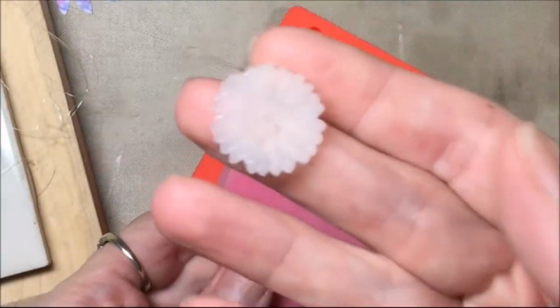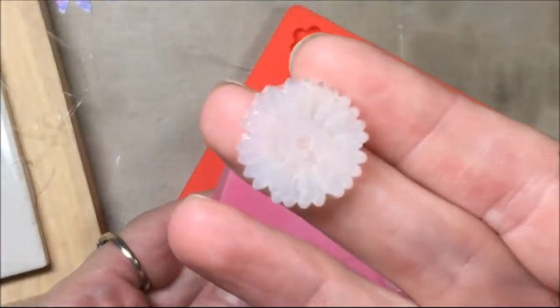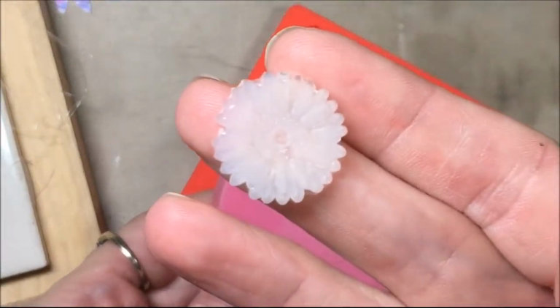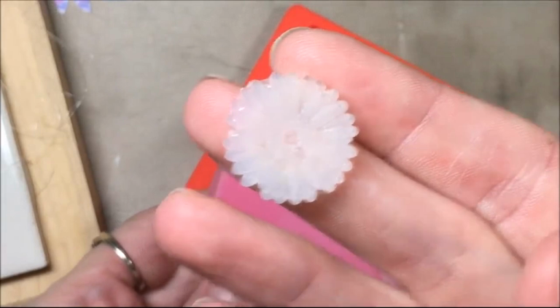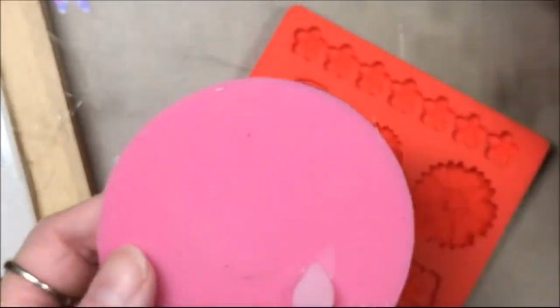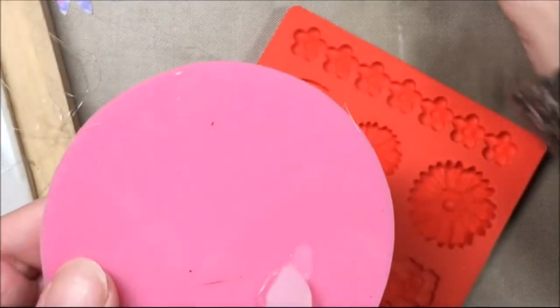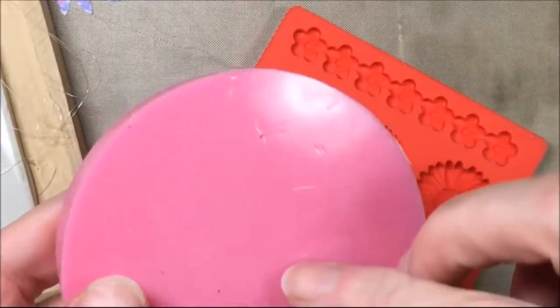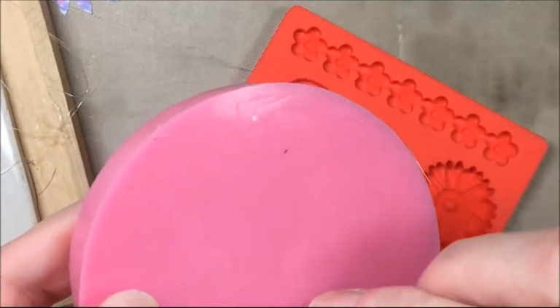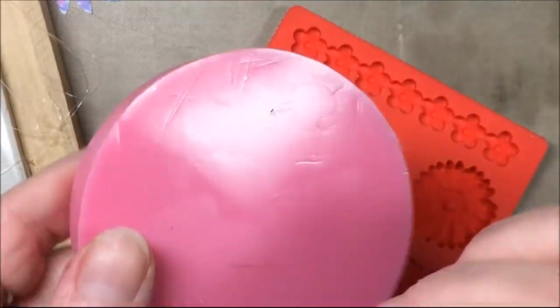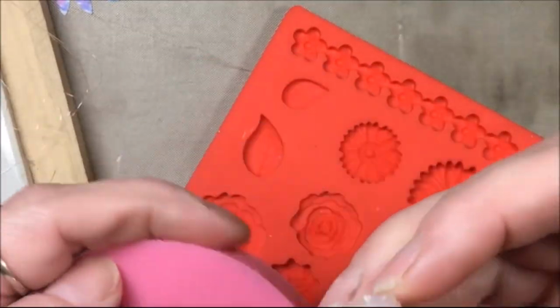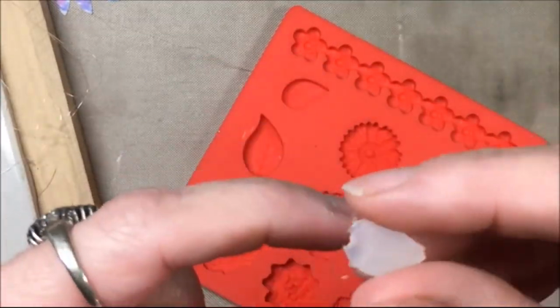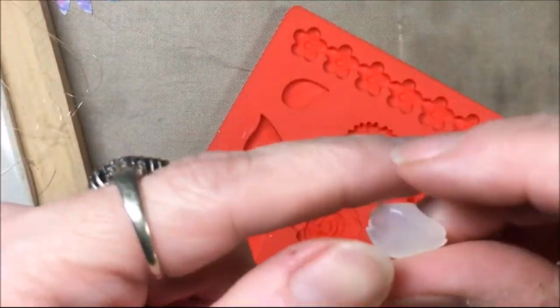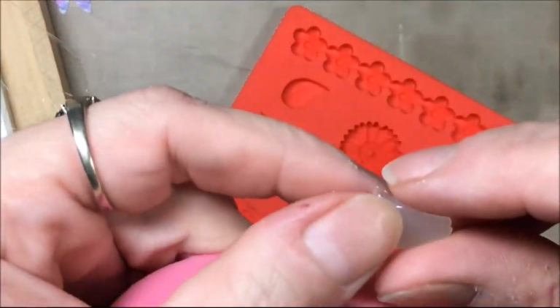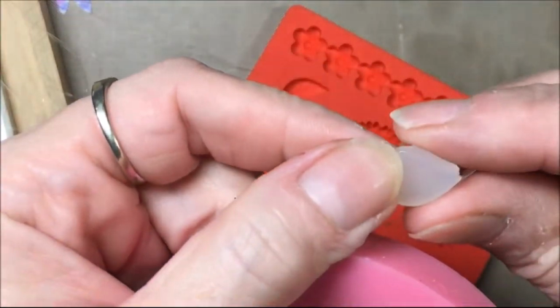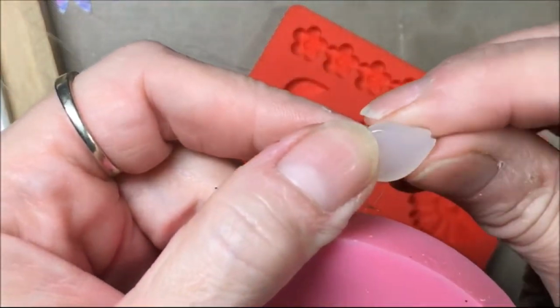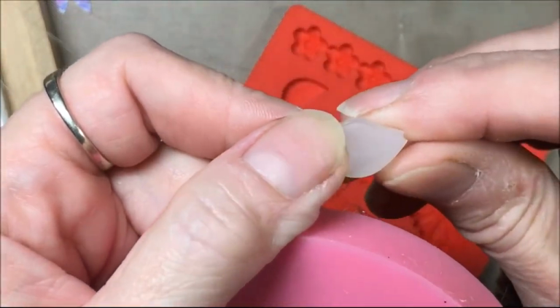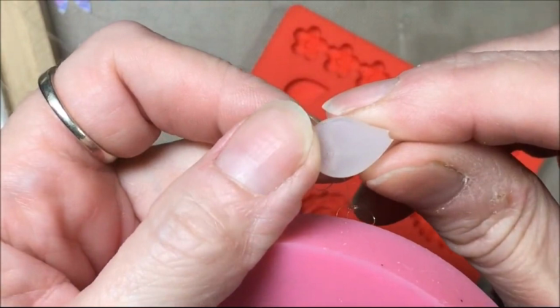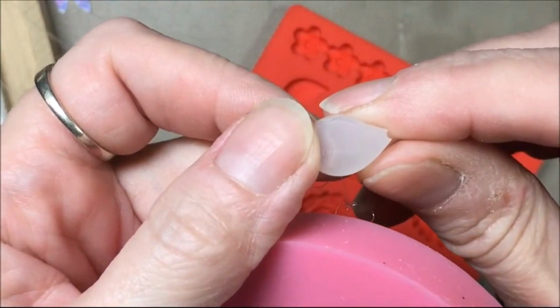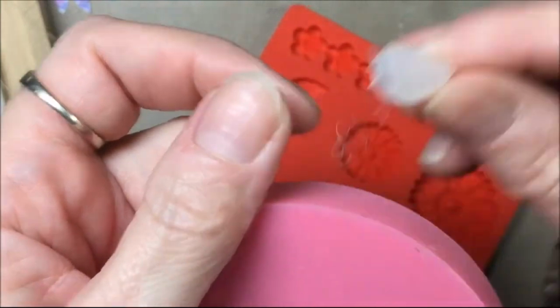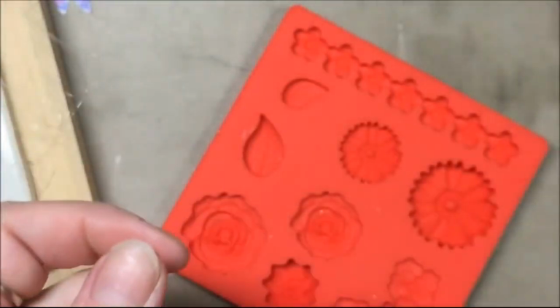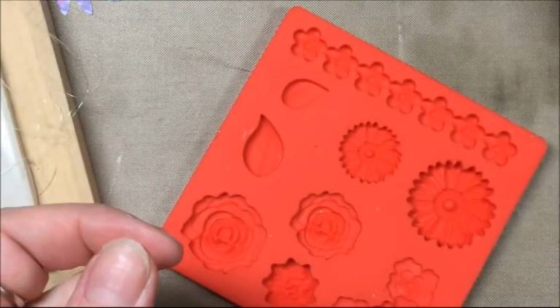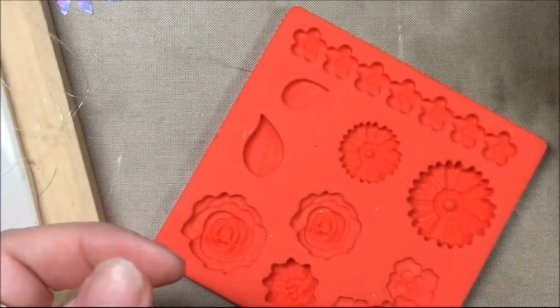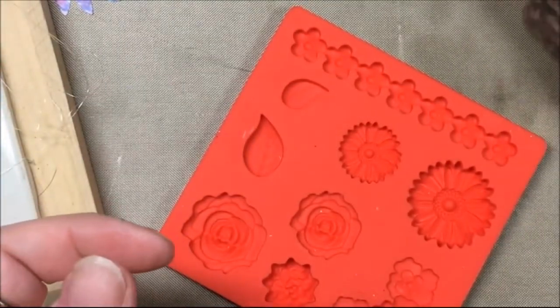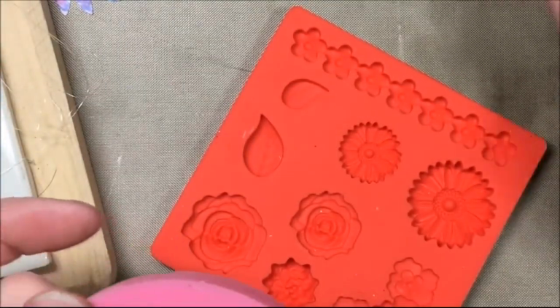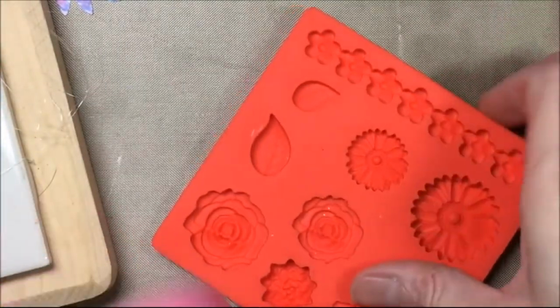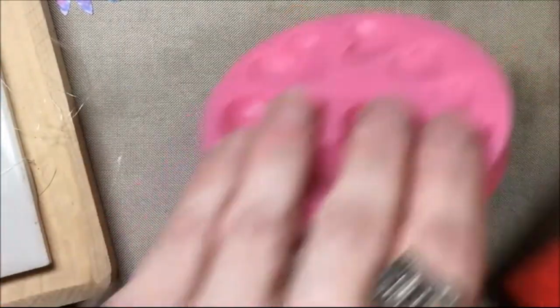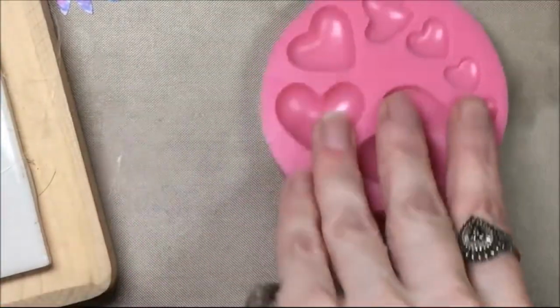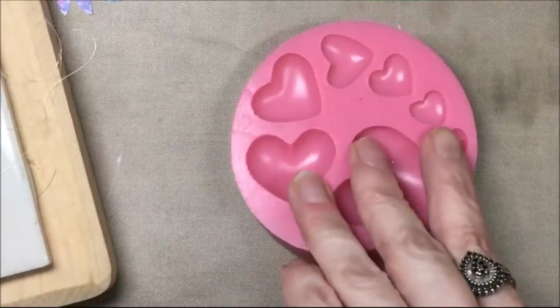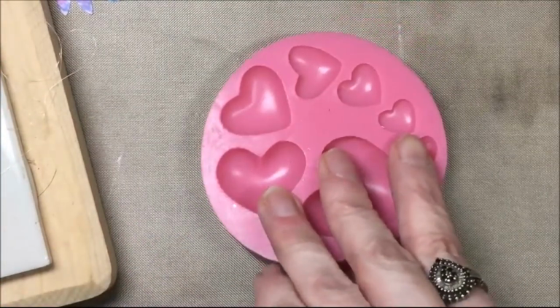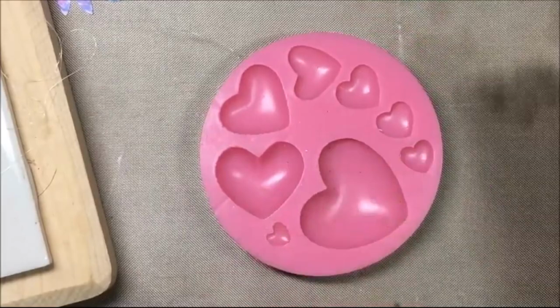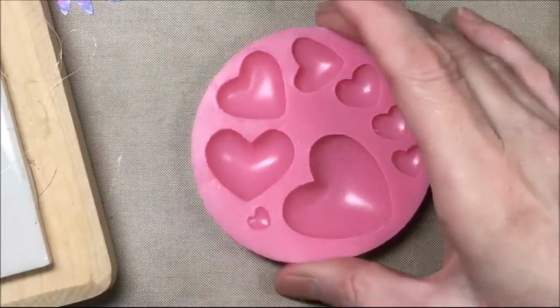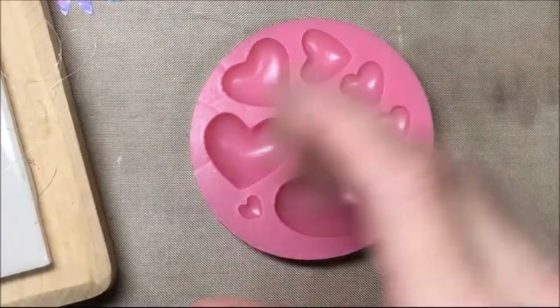There's the flower and there's the leaf. If there are any bits and pieces of glue you can just pull them off or trim them off with scissors.